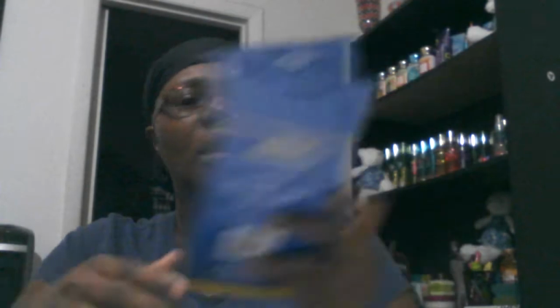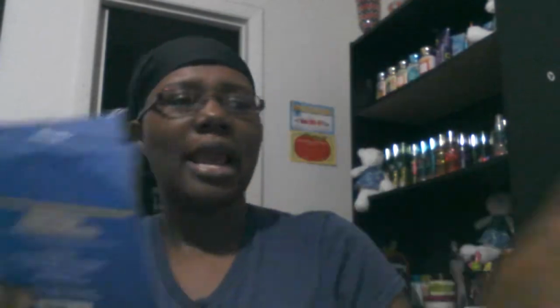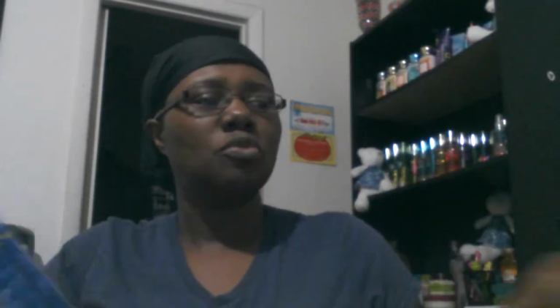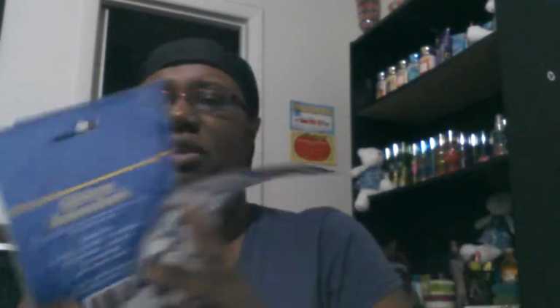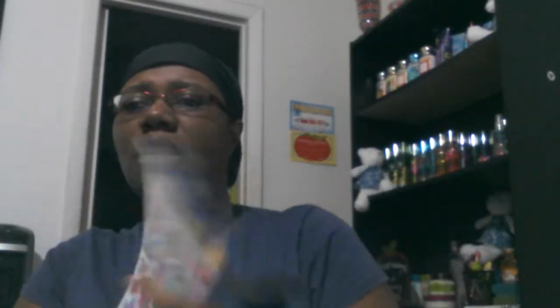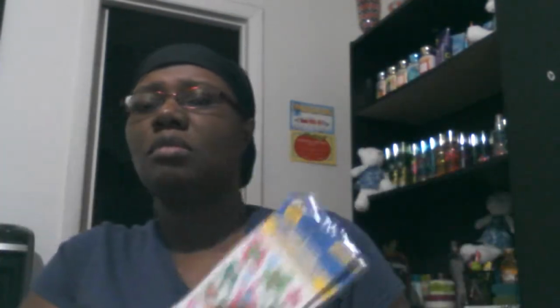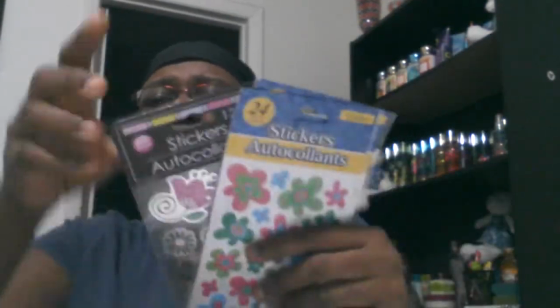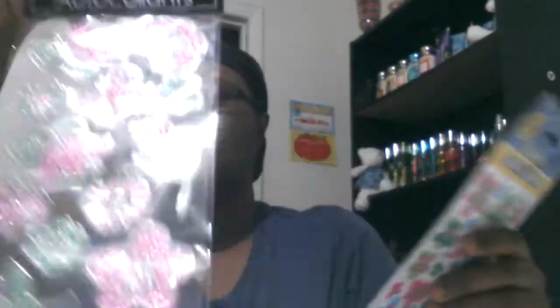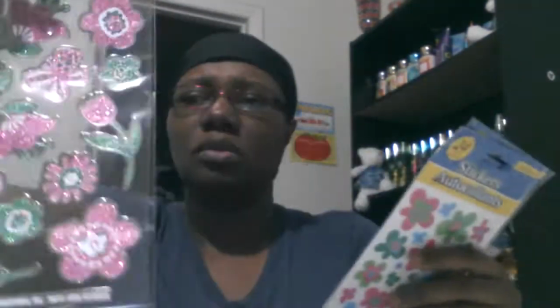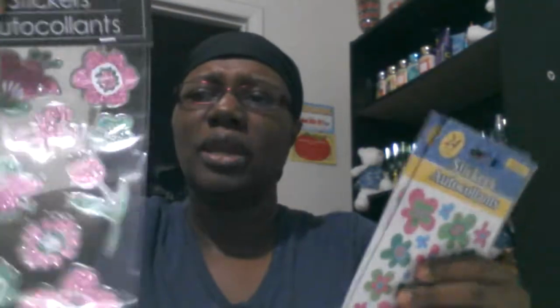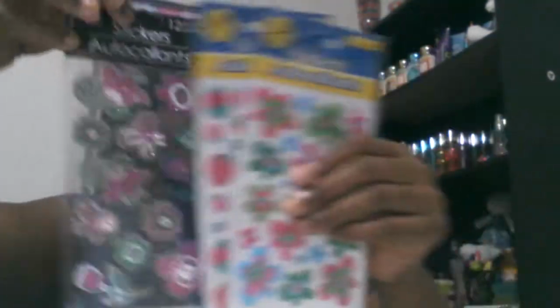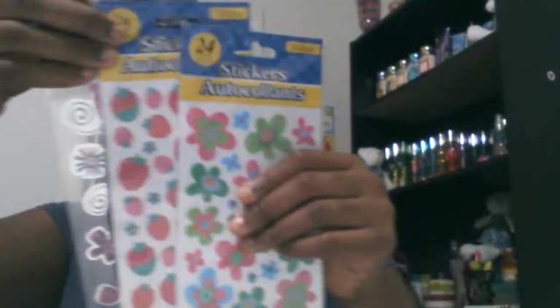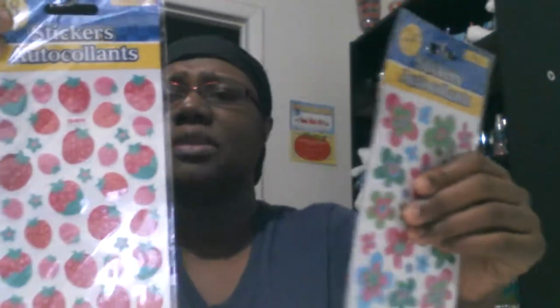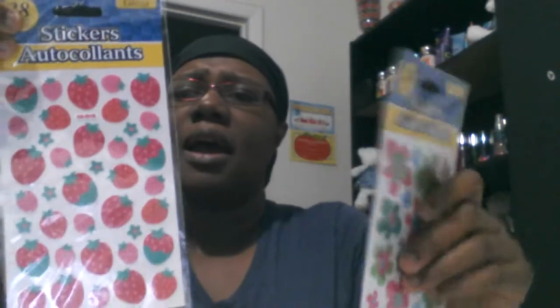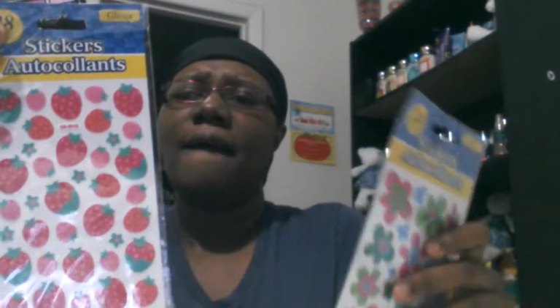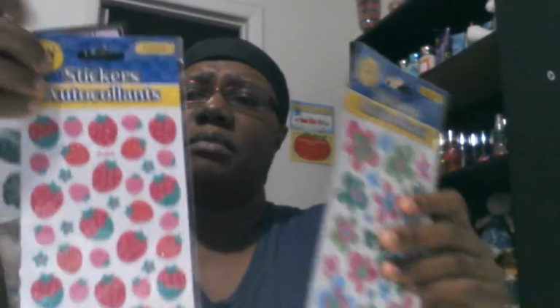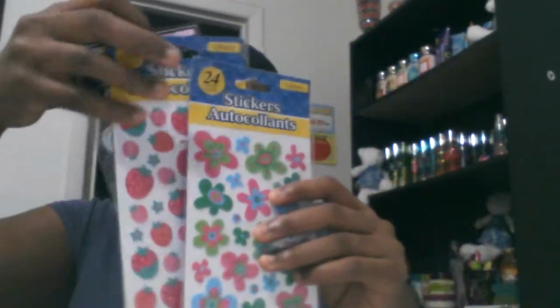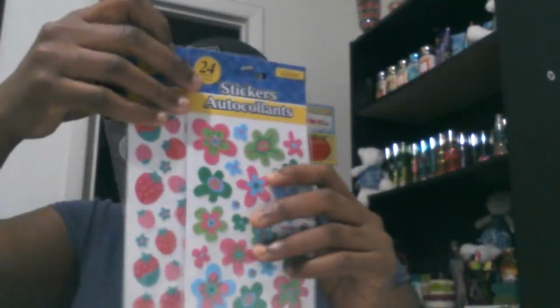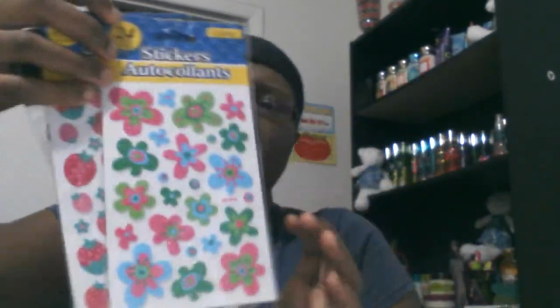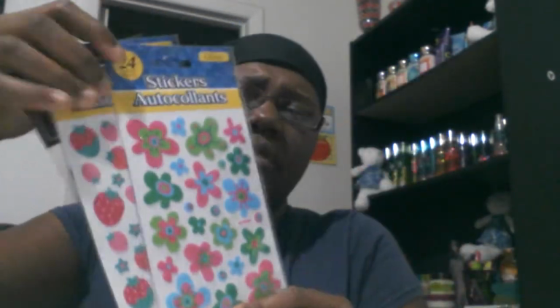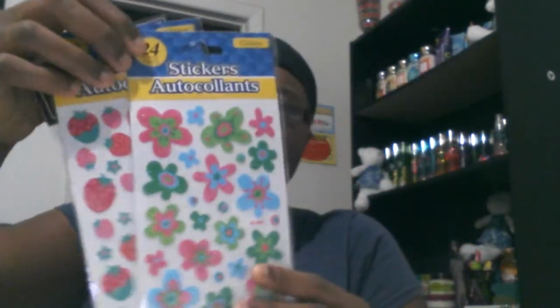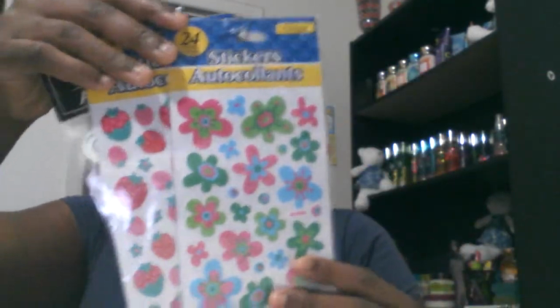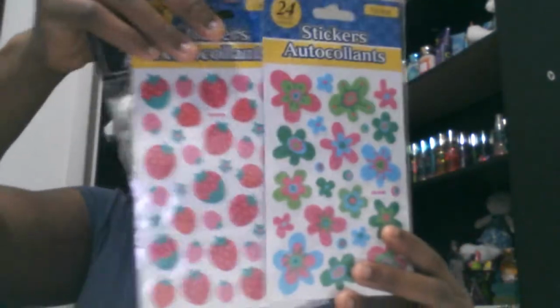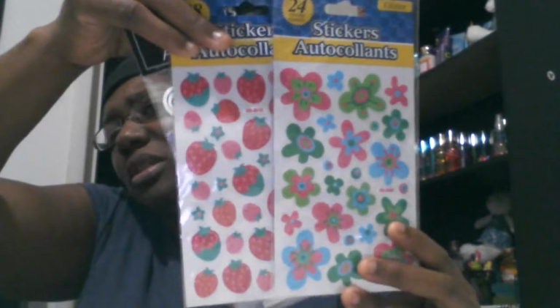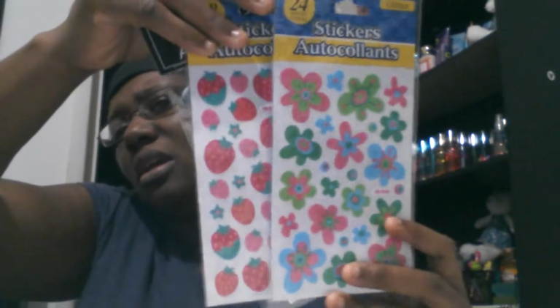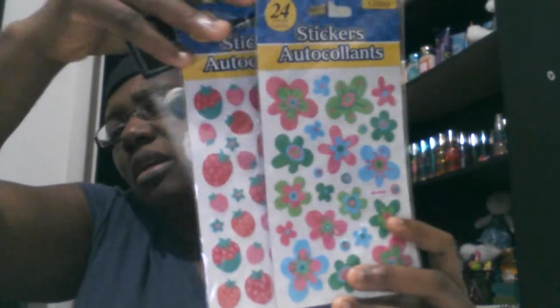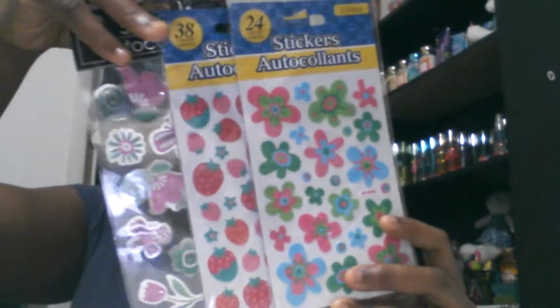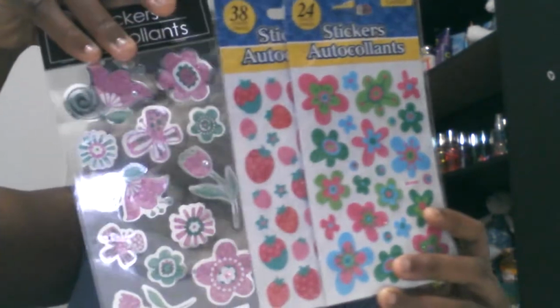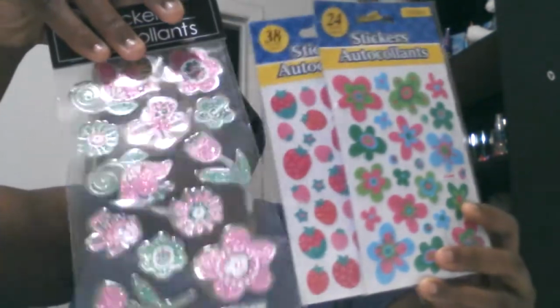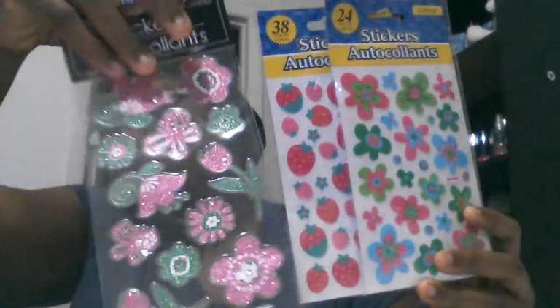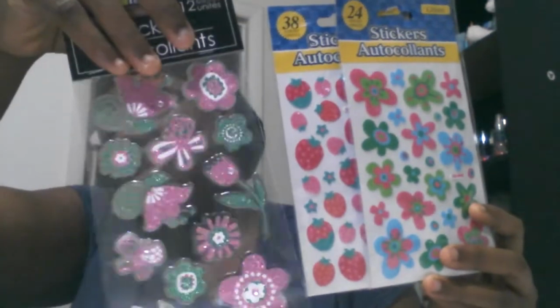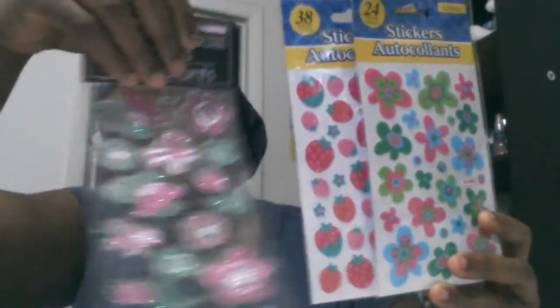I got some more stickers here. They didn't have much variety so I grabbed the cutest ones. These are the ones I got and I think they're so cute.